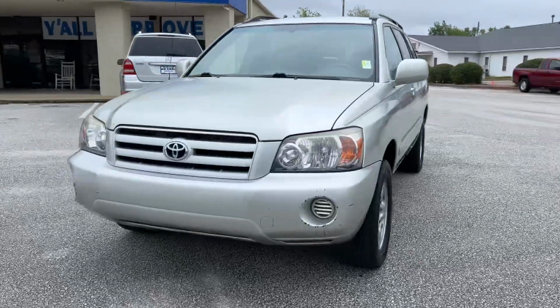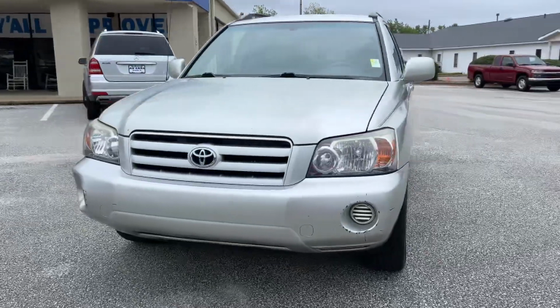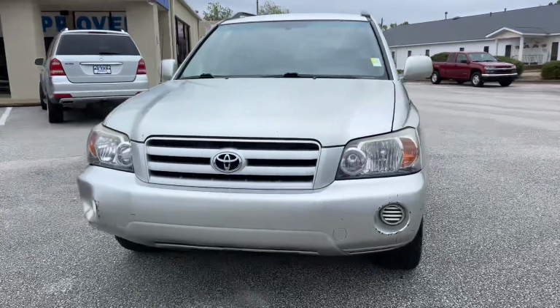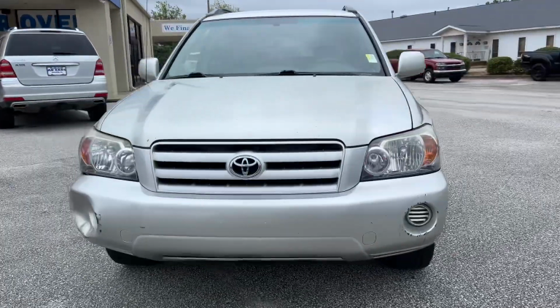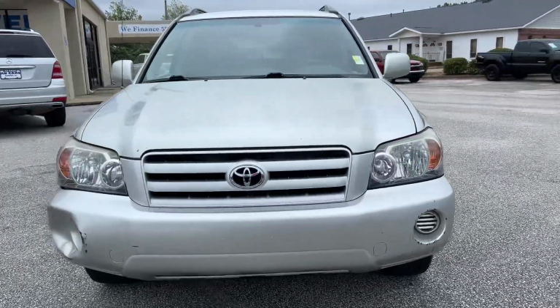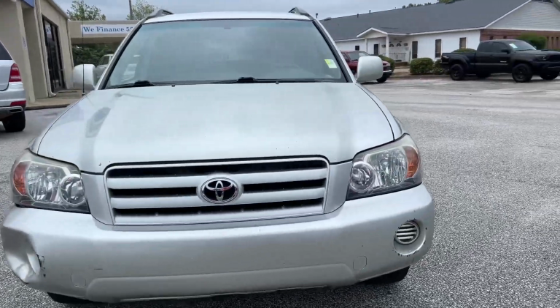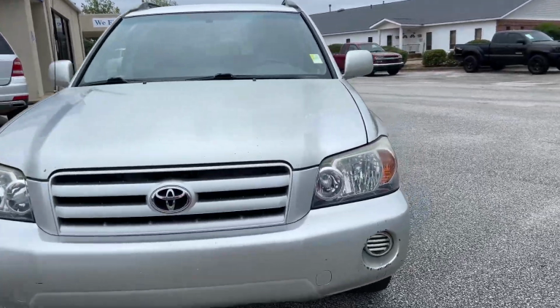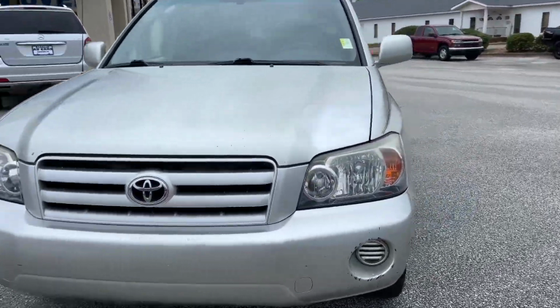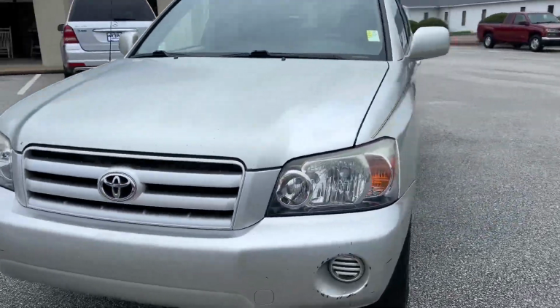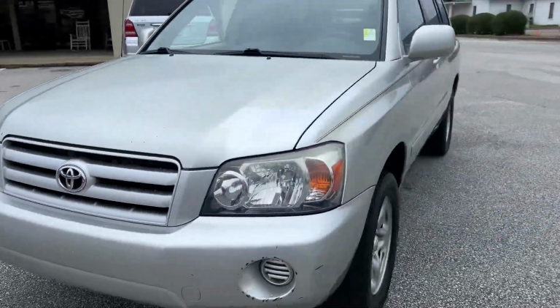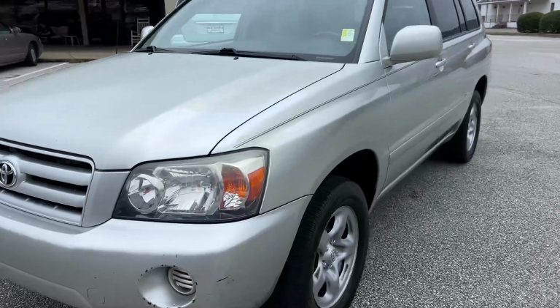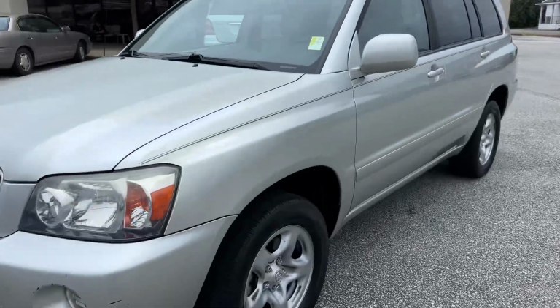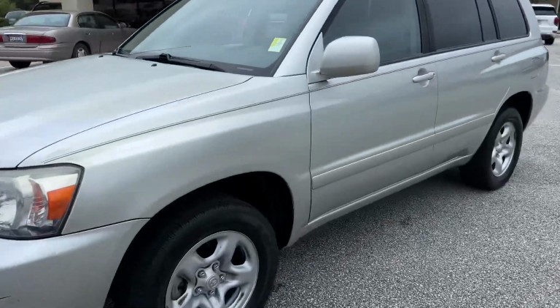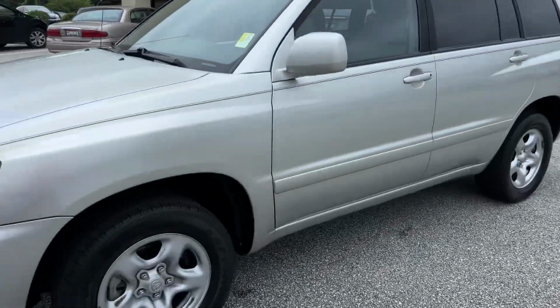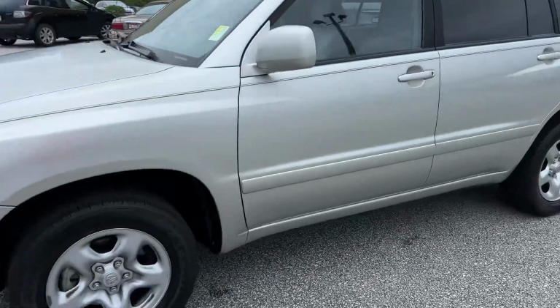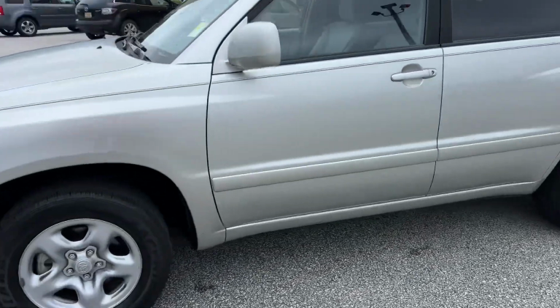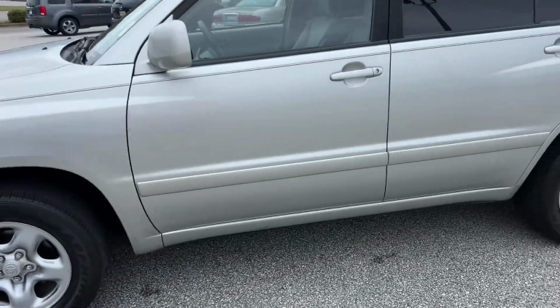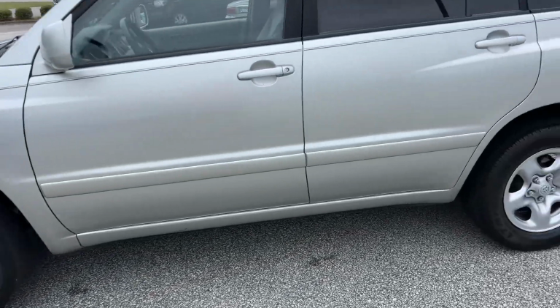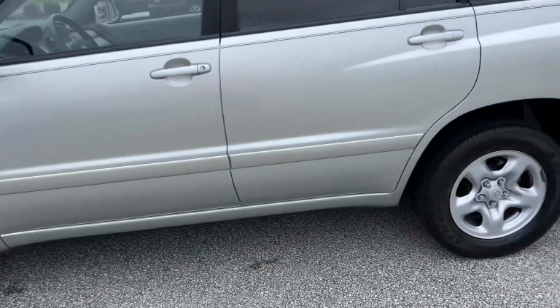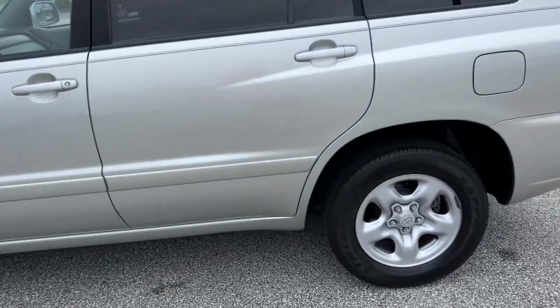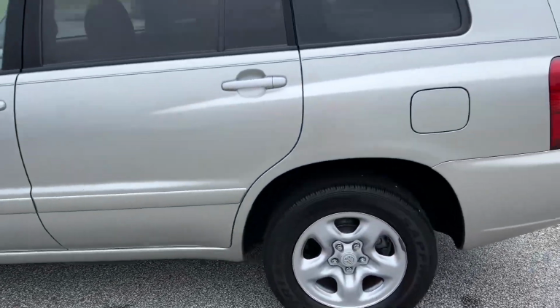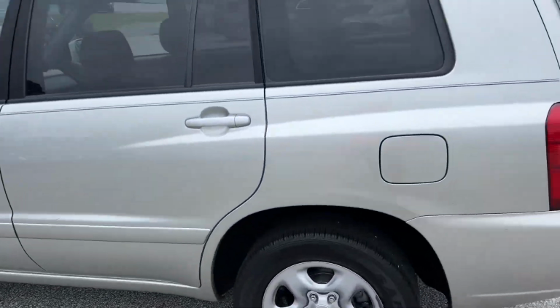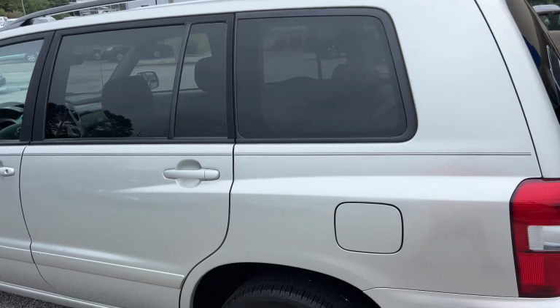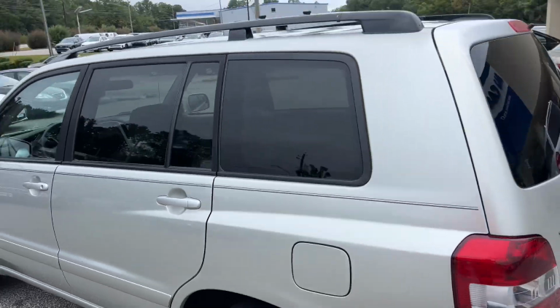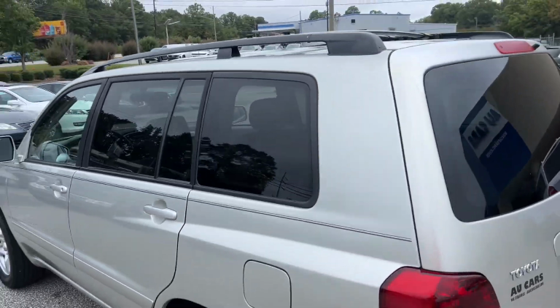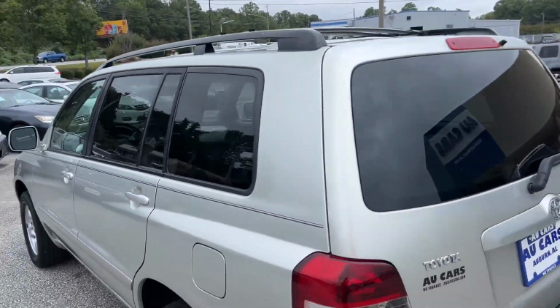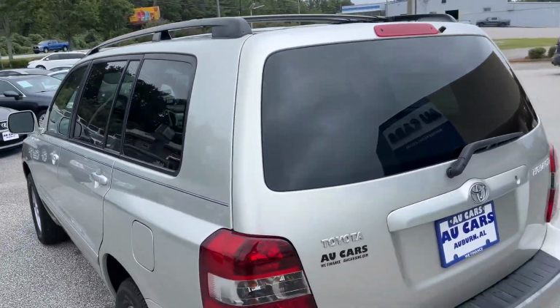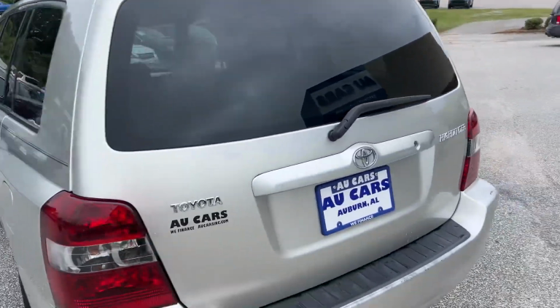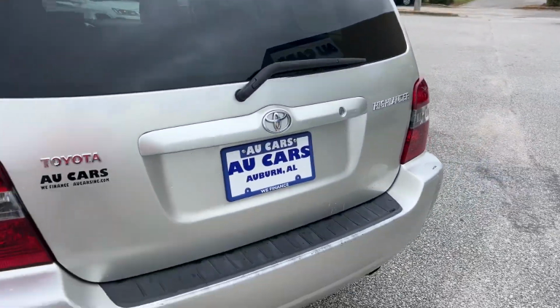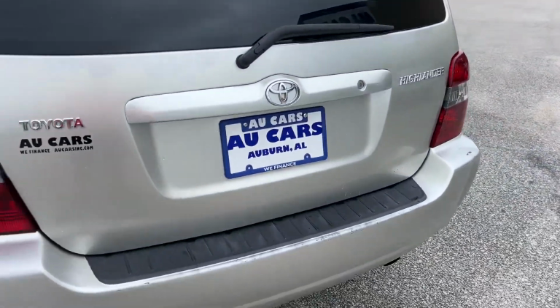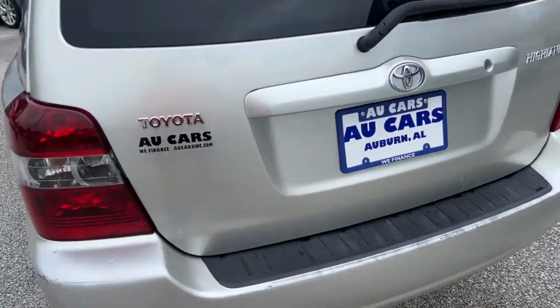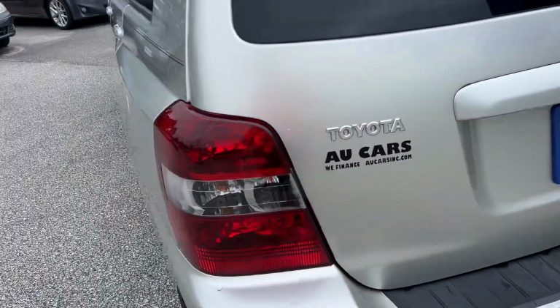2004 Toyota Highlander SUV. Silver paint, good set of tires, roof rack crossbars, tinted windows, and rear bumper protector.